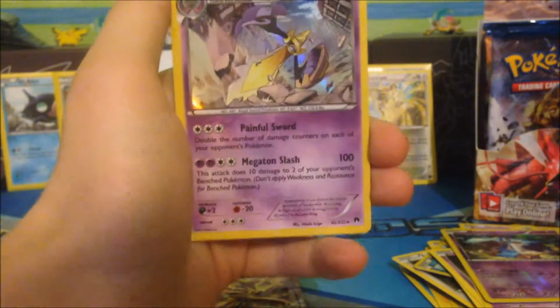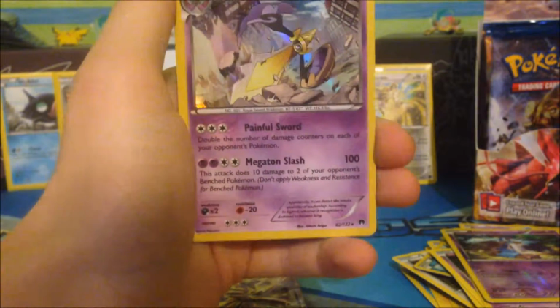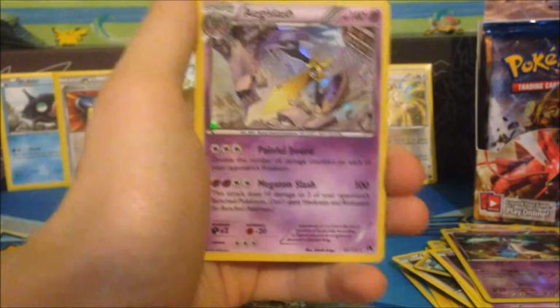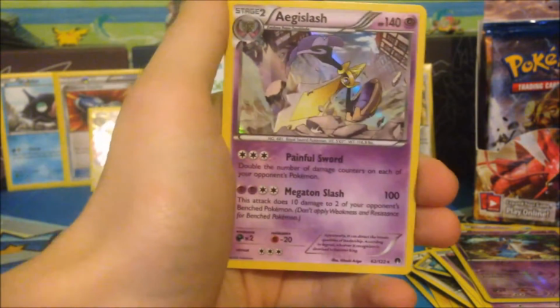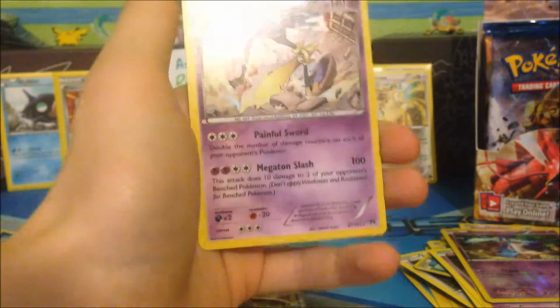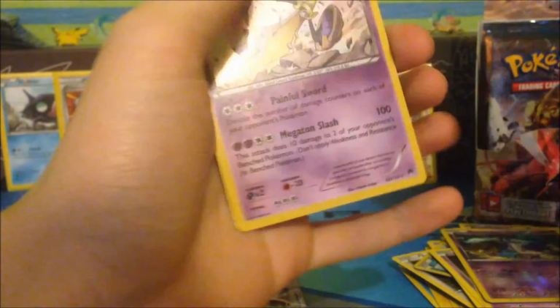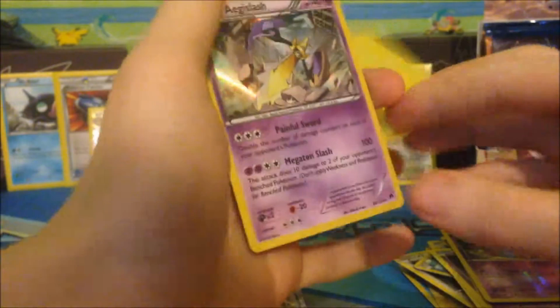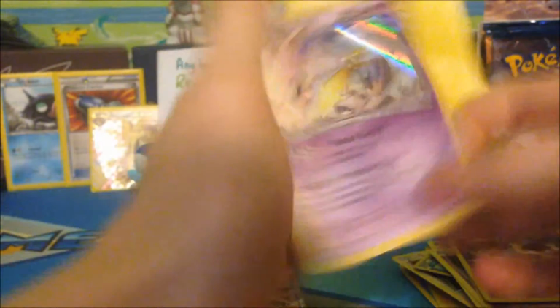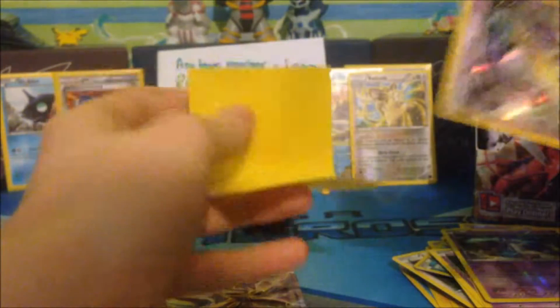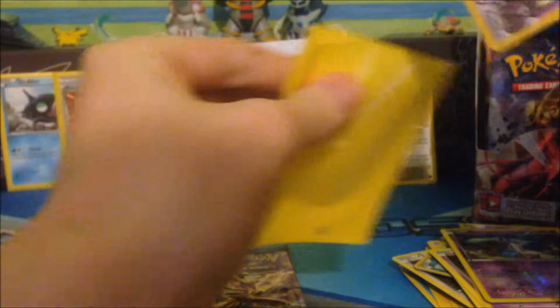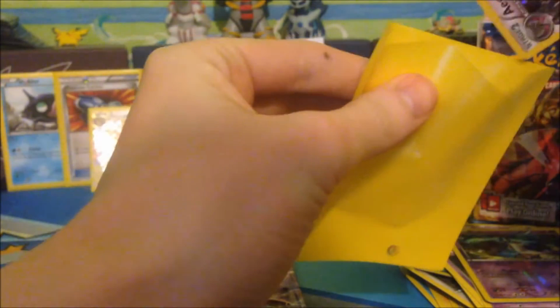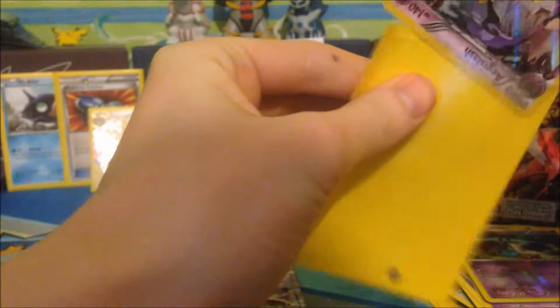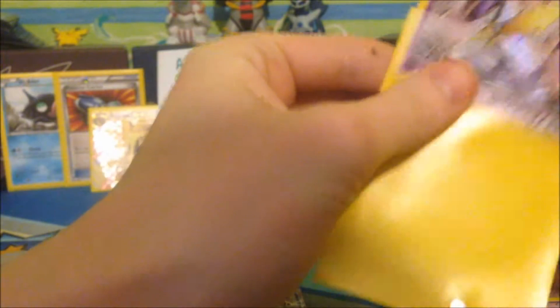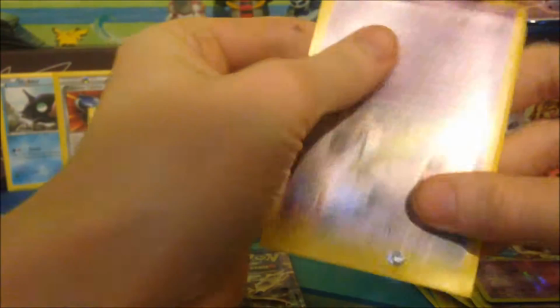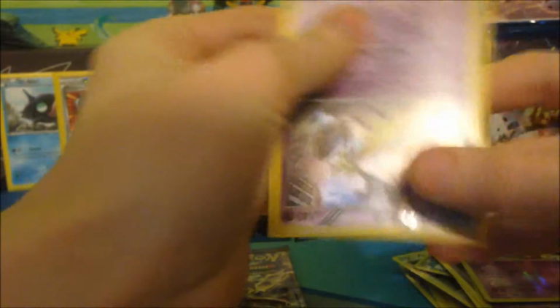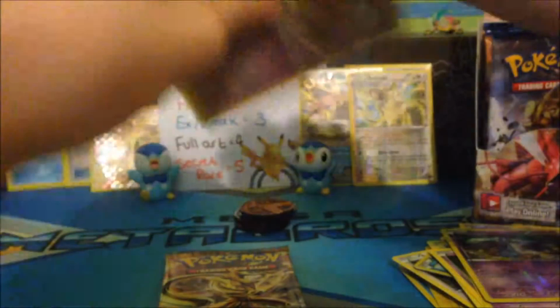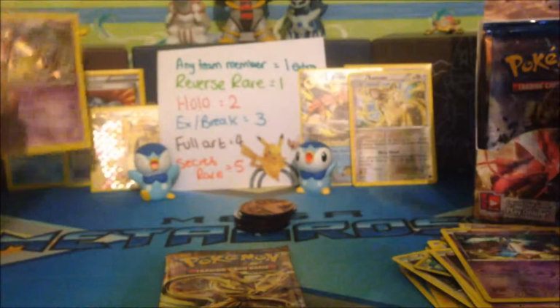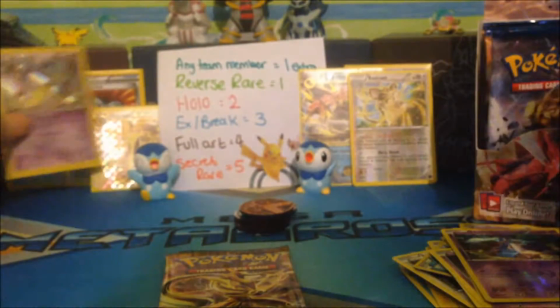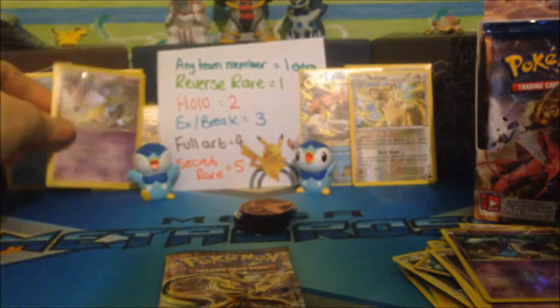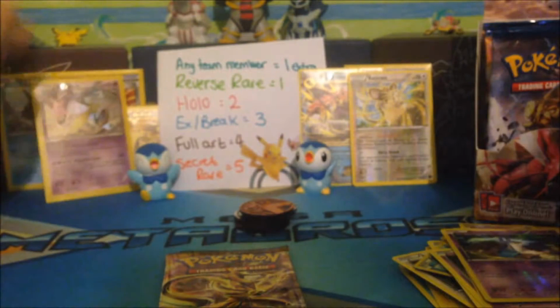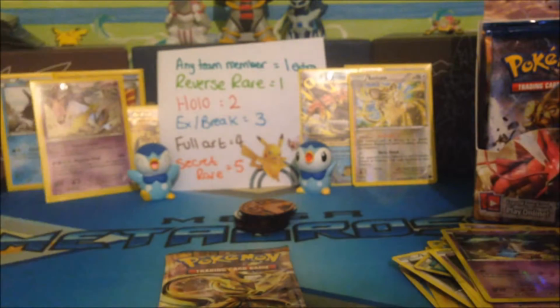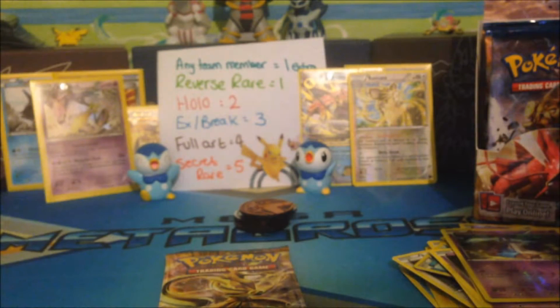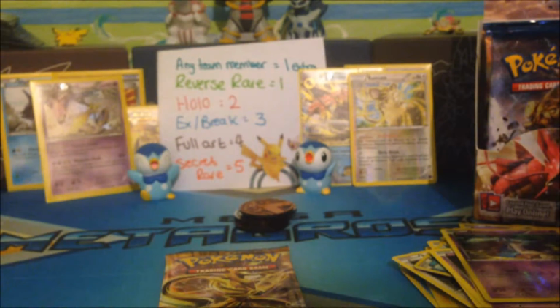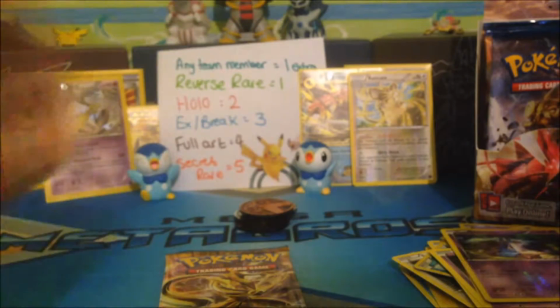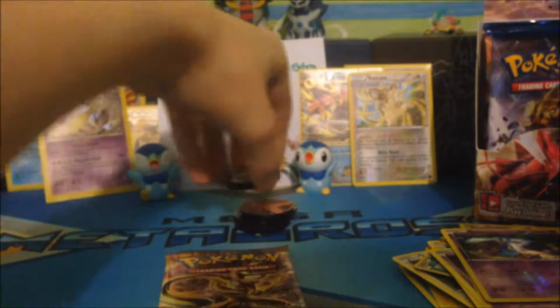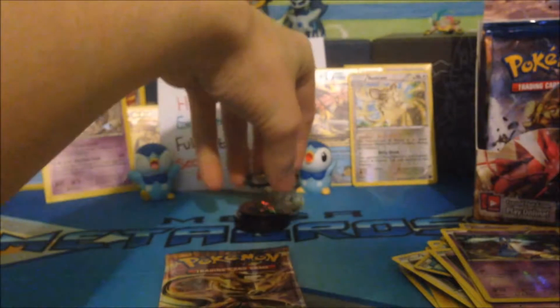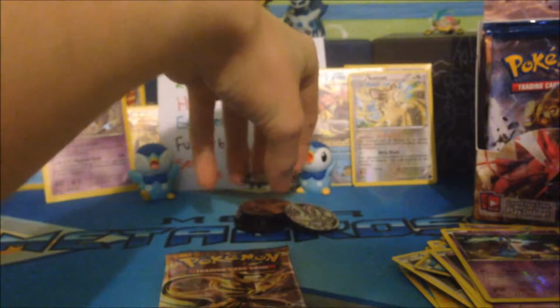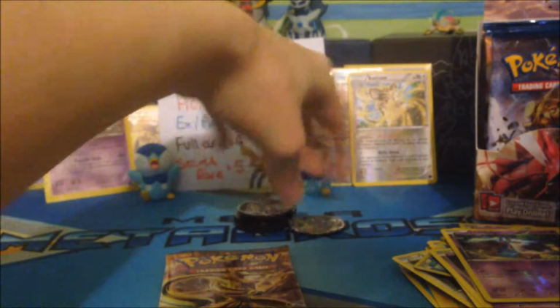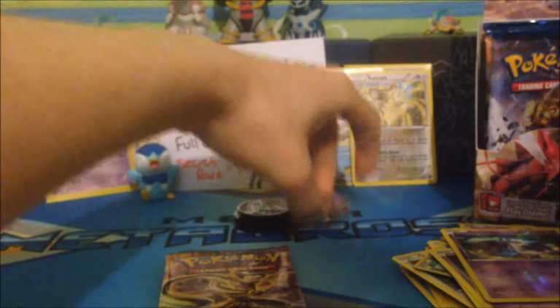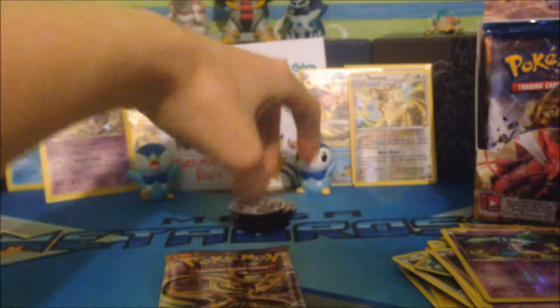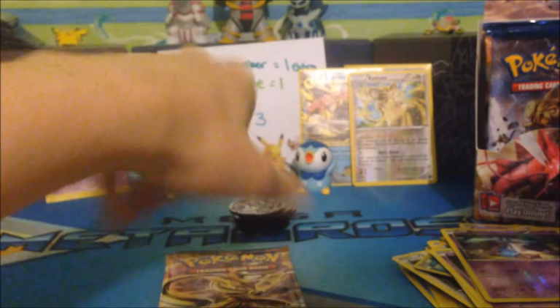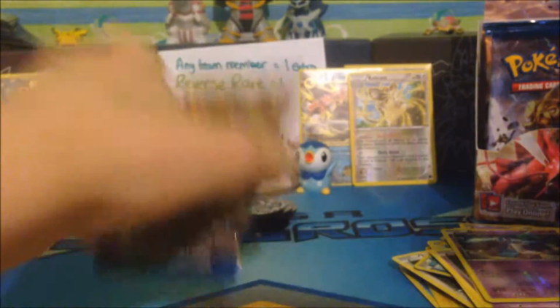And an Aegislash Holo. So that is another 2 points to add to our 4 that we've already got in this part, and that puts us on 6 with 1 pack to go. We'll put another 2 coins there.